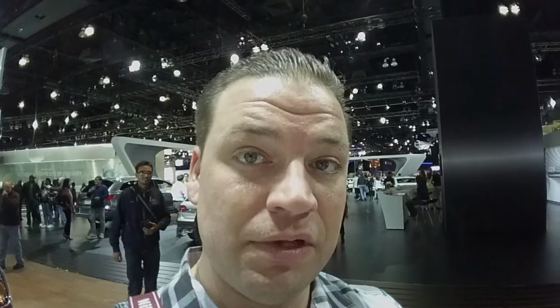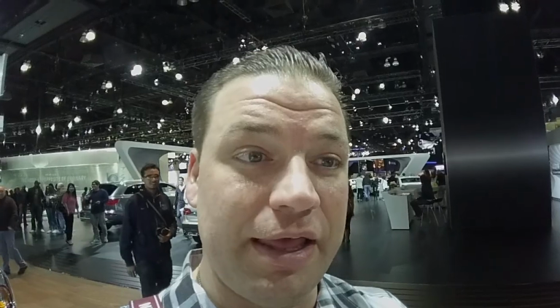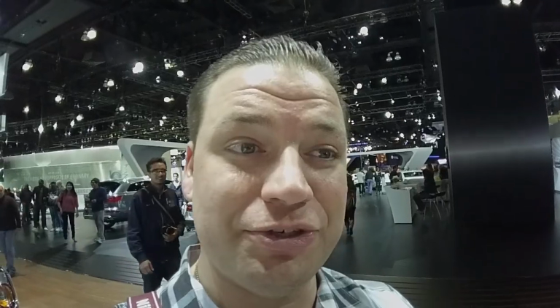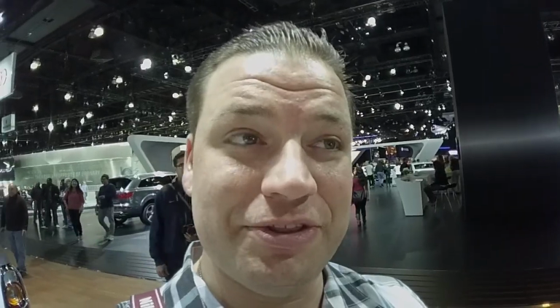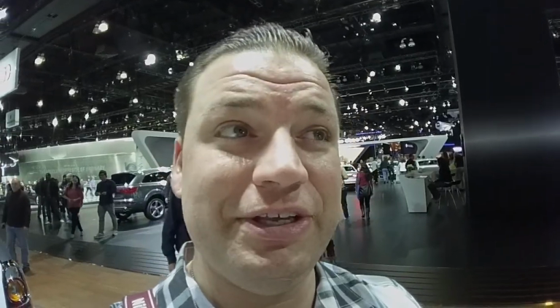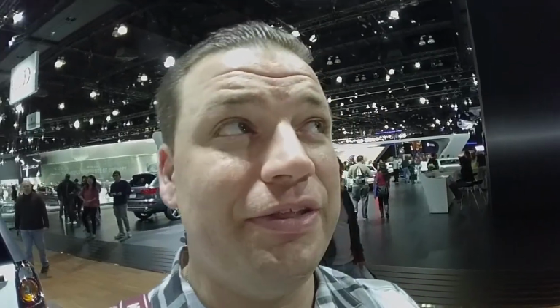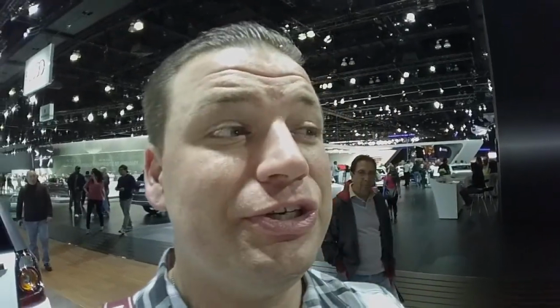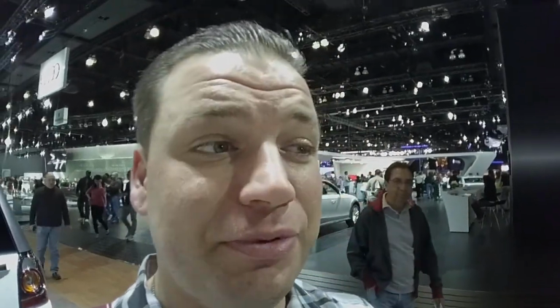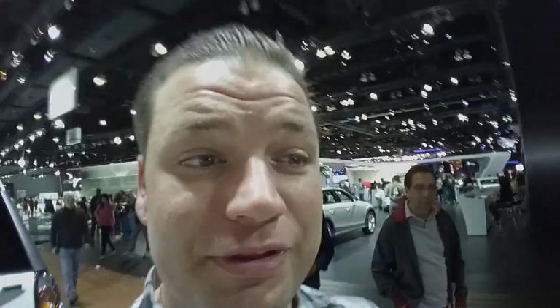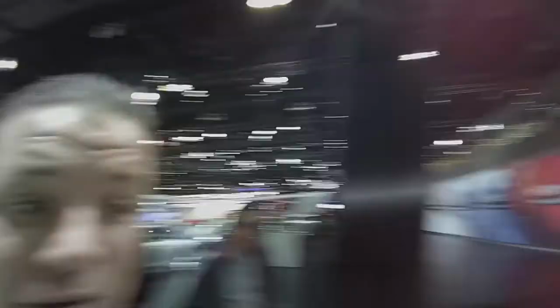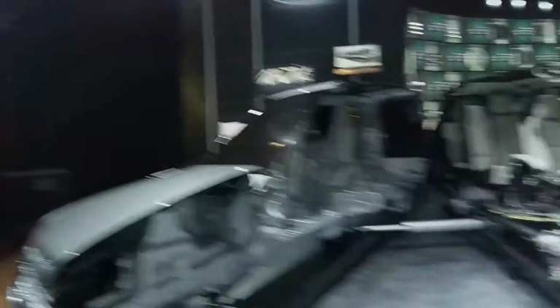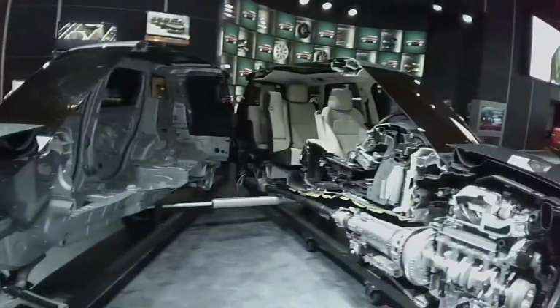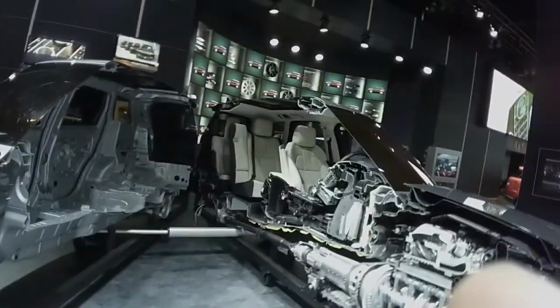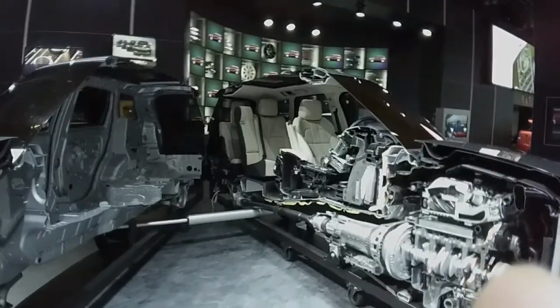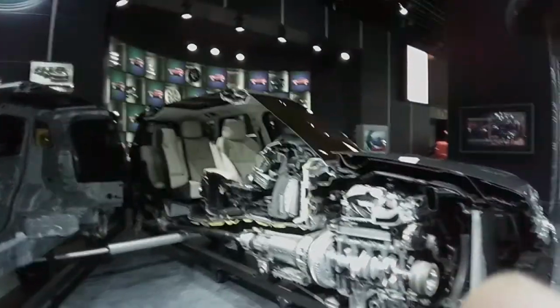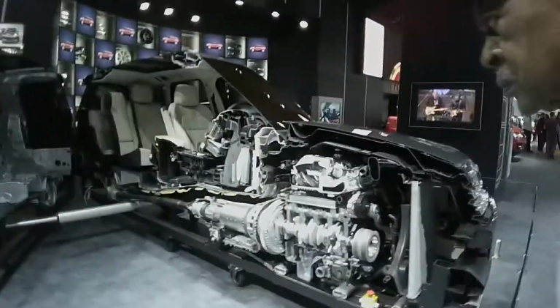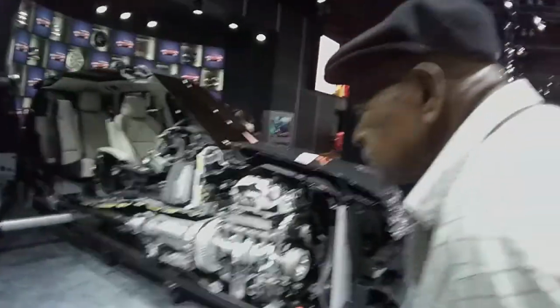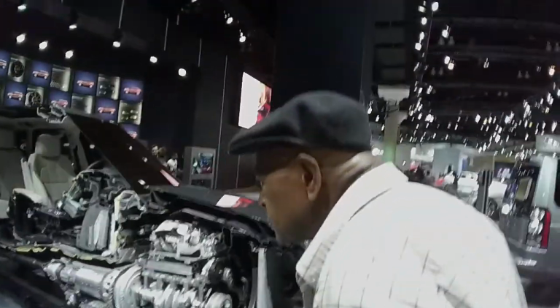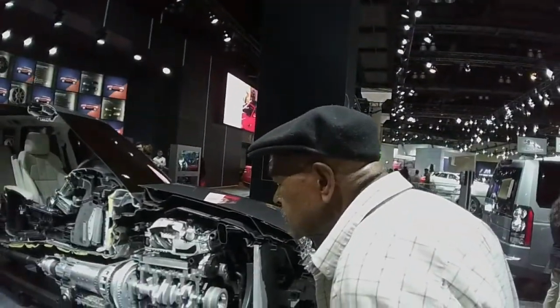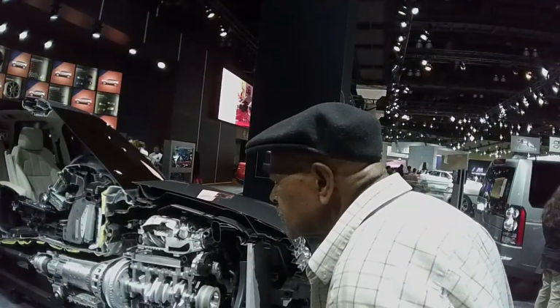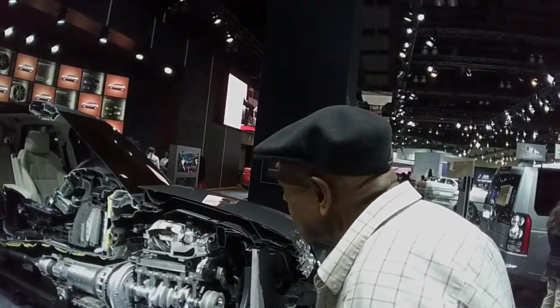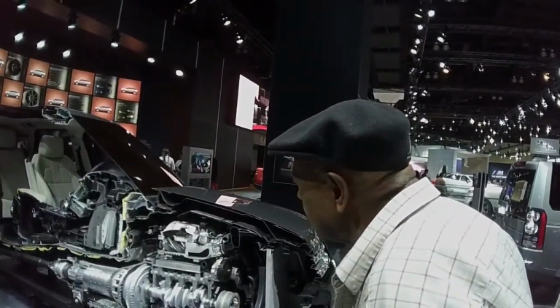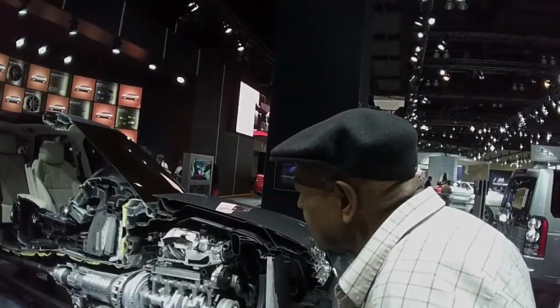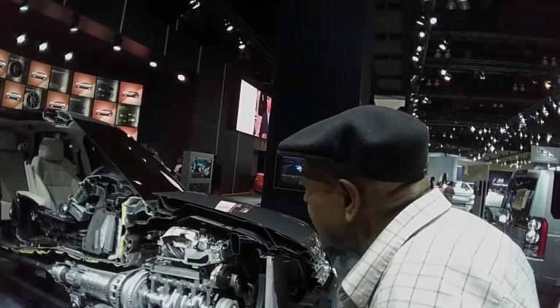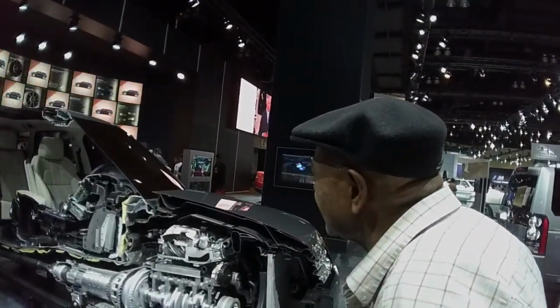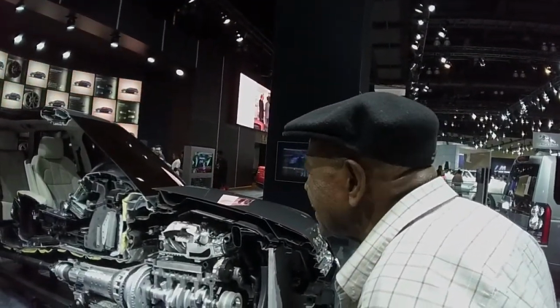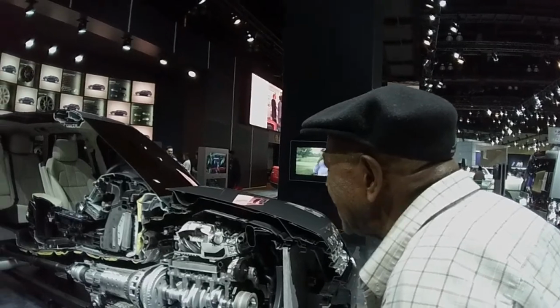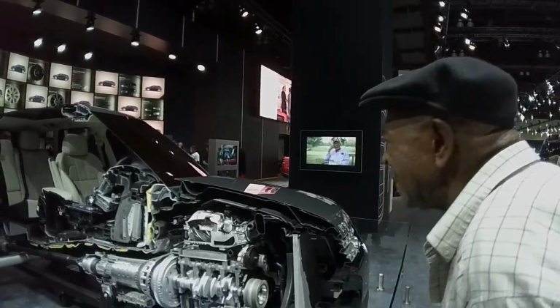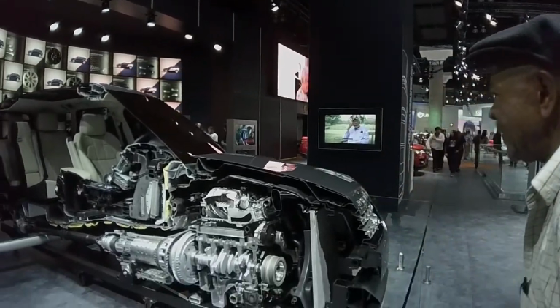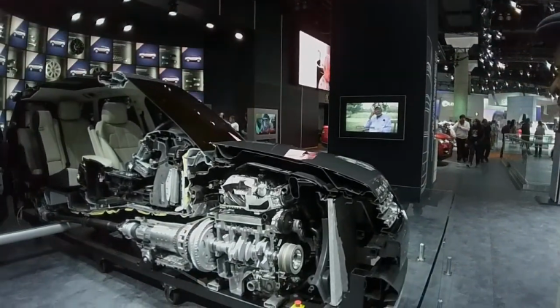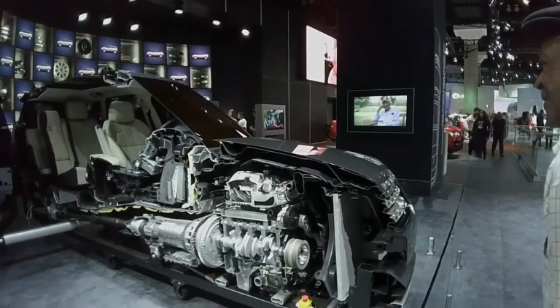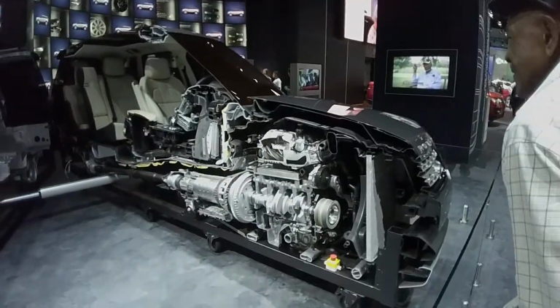LA Auto Show 2013 at the Range Rover booth. Look at the Range Rover this year — they split this gentleman's car right here. This thorough disrespect for his automobile. I hope he's insured with Geico.